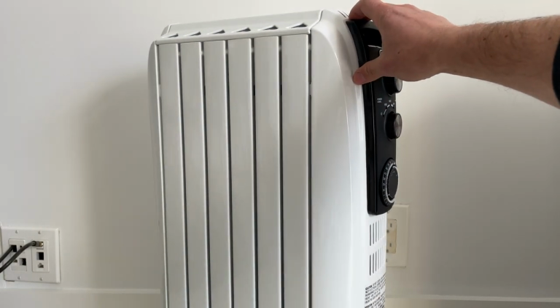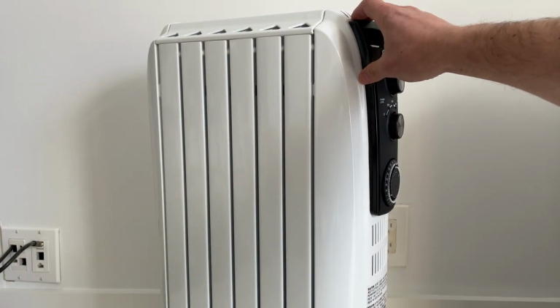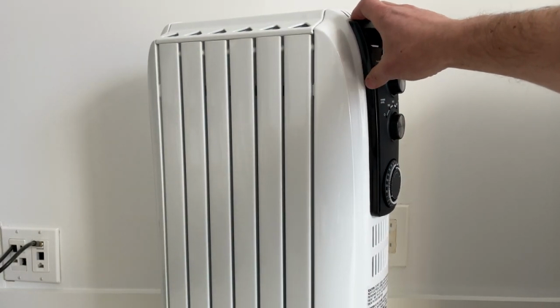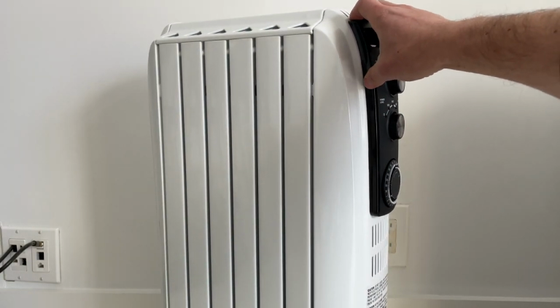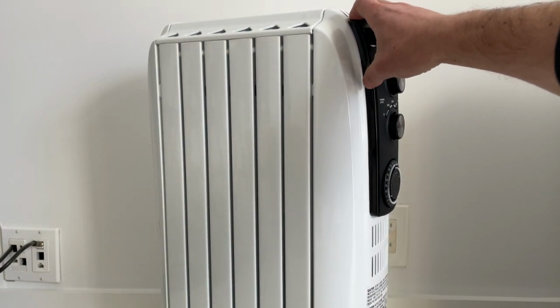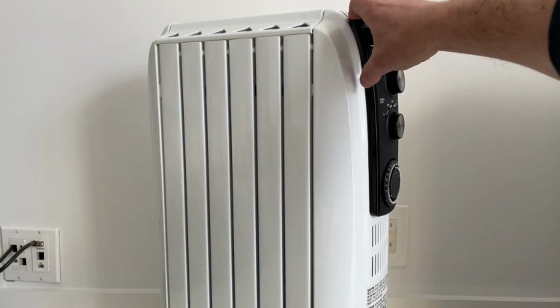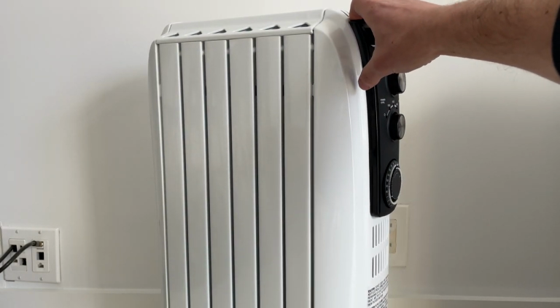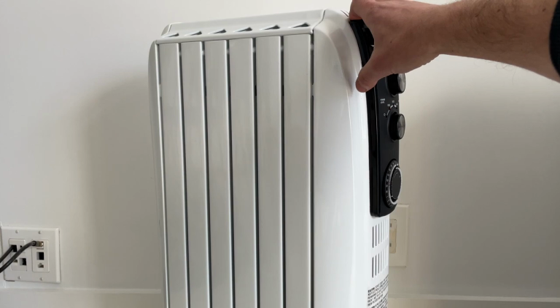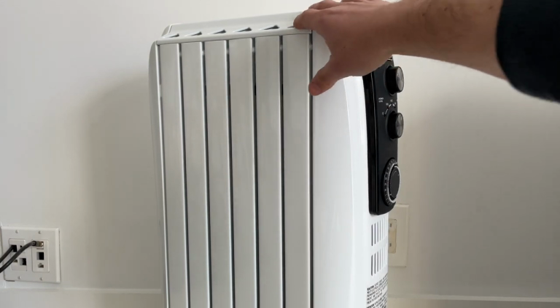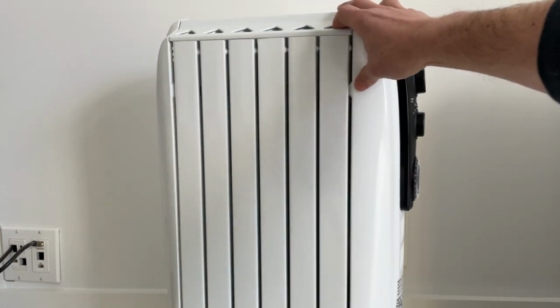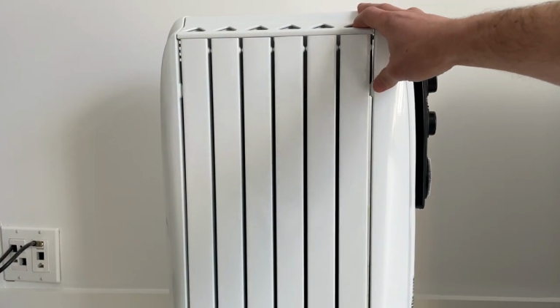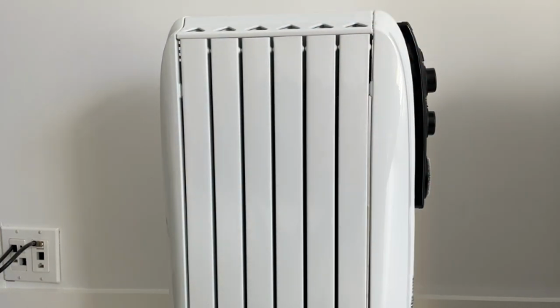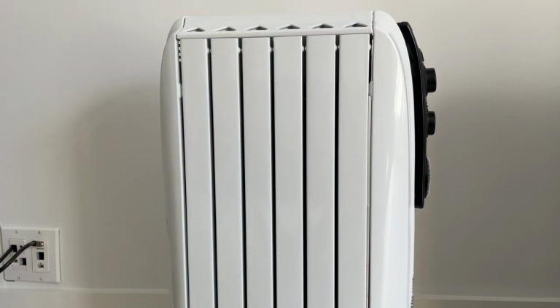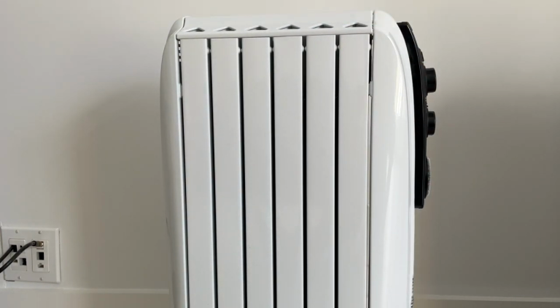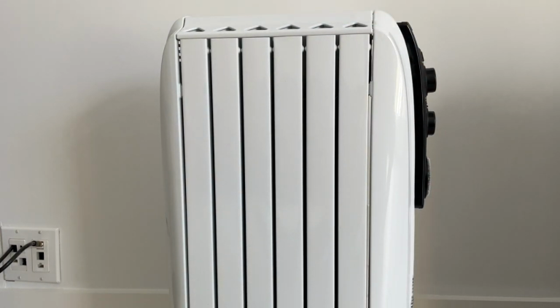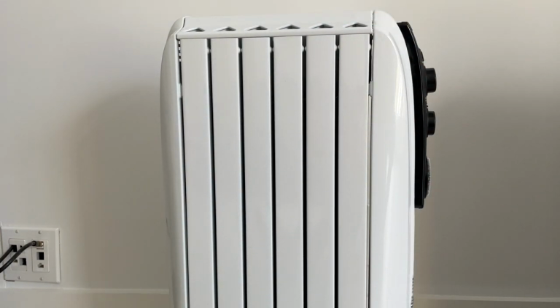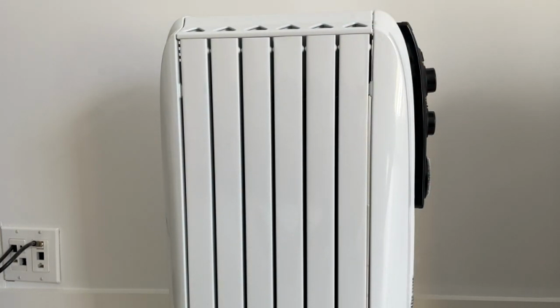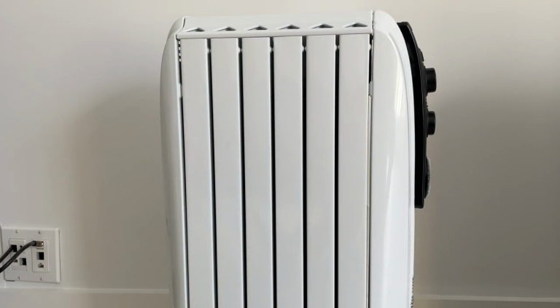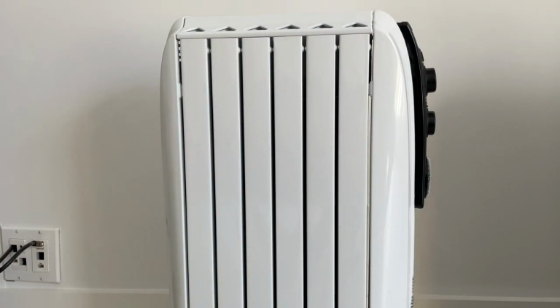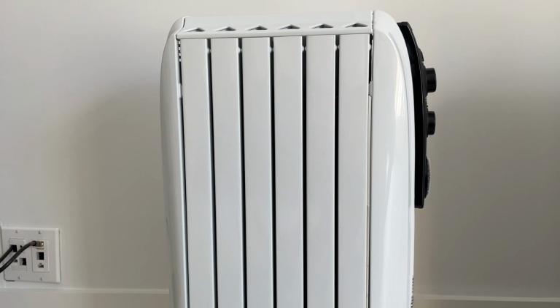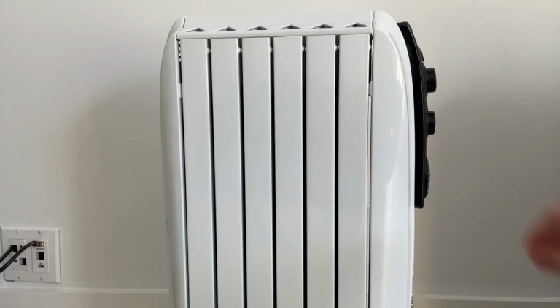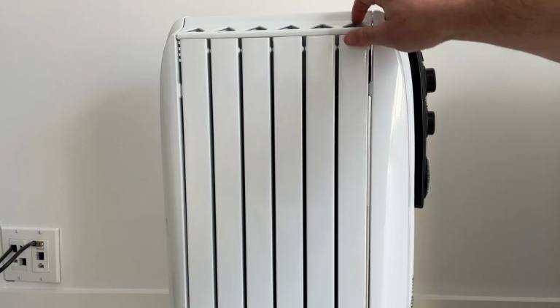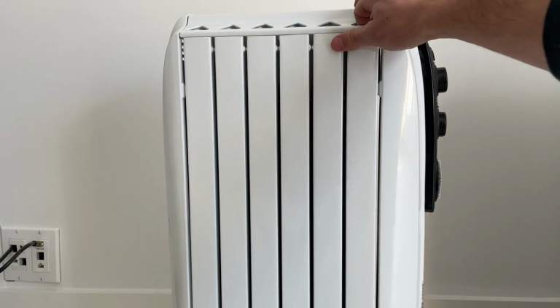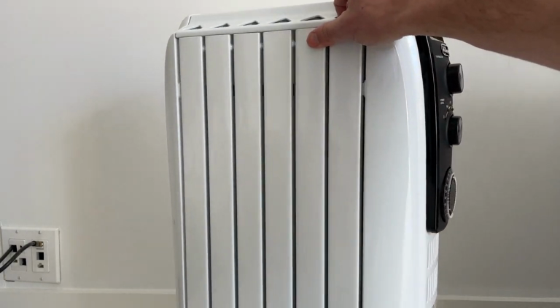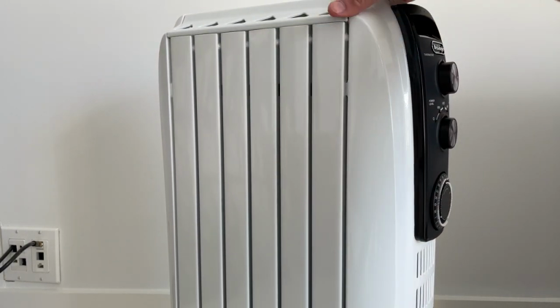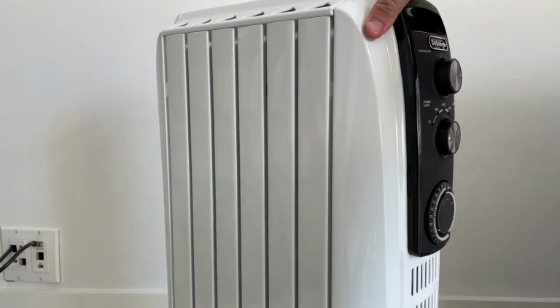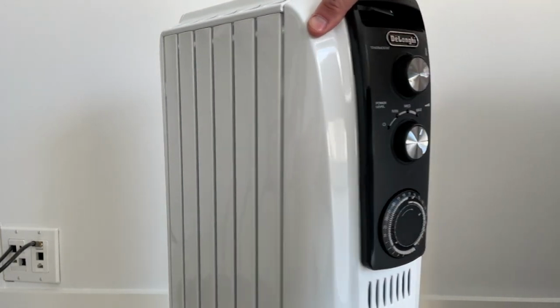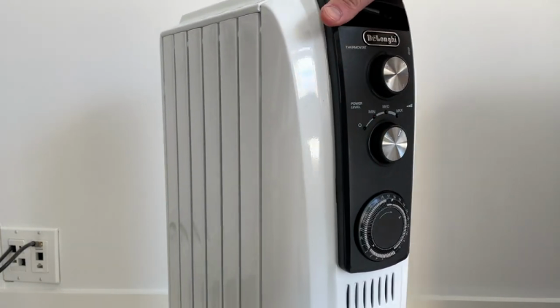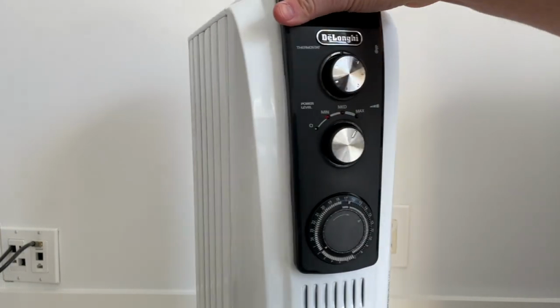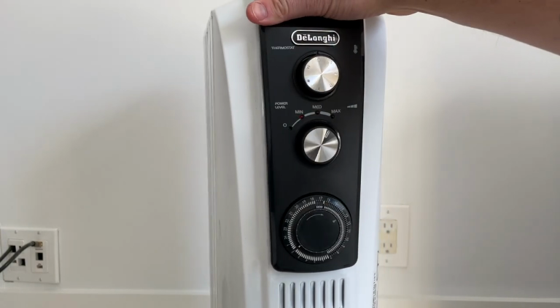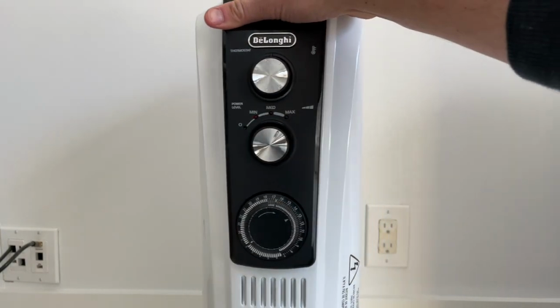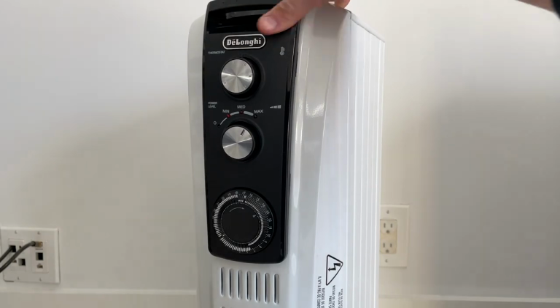They're very quiet, and they provide a warm, soft heat — not a harsh fan-type heat that you get from a fan heater or a ceramic radiant heater, where there's hot air blowing on you.